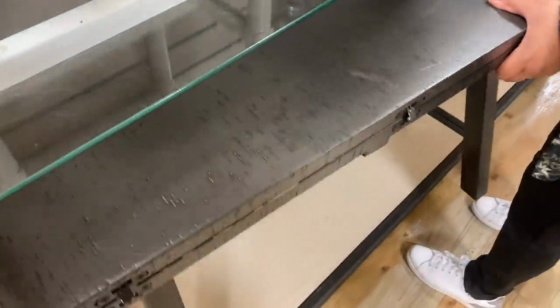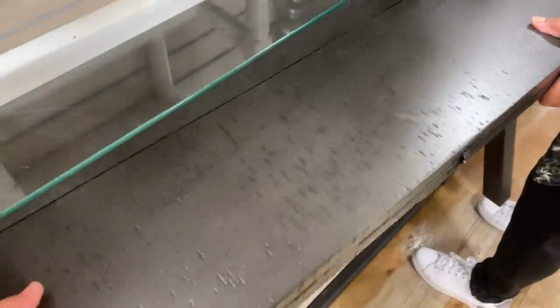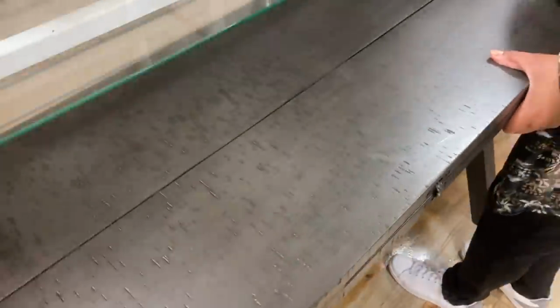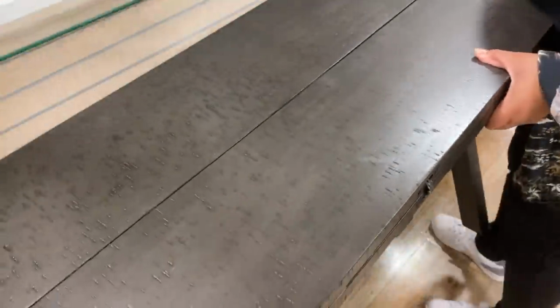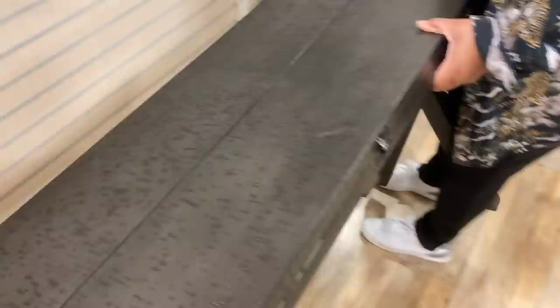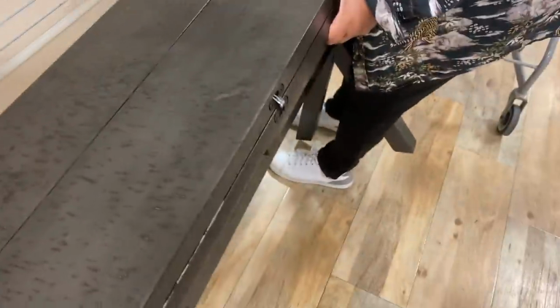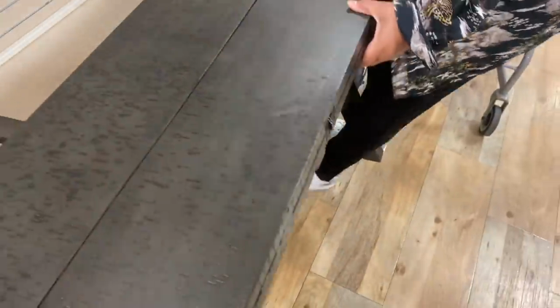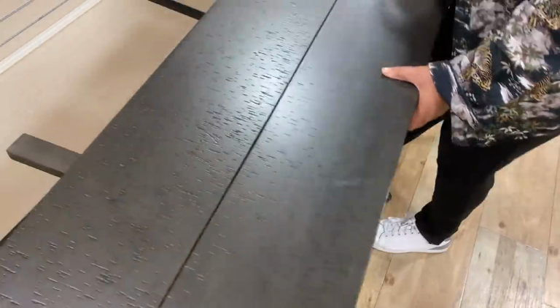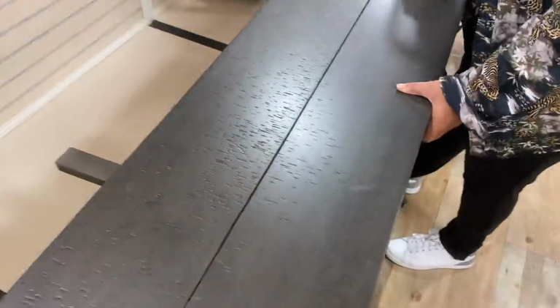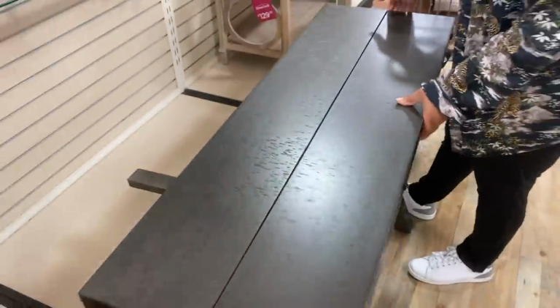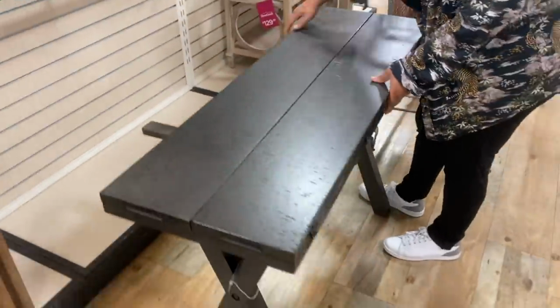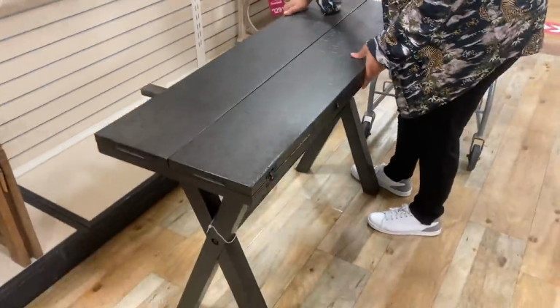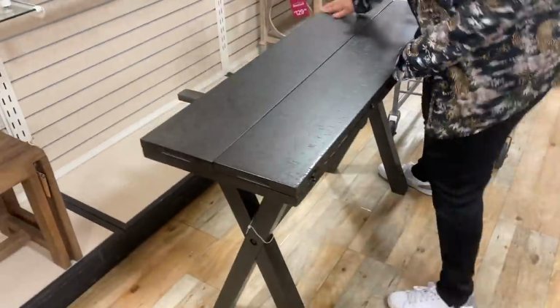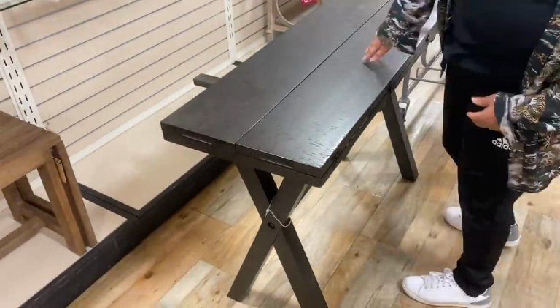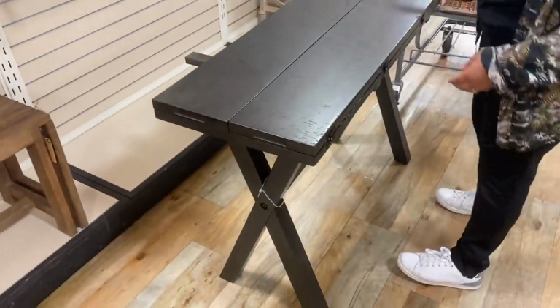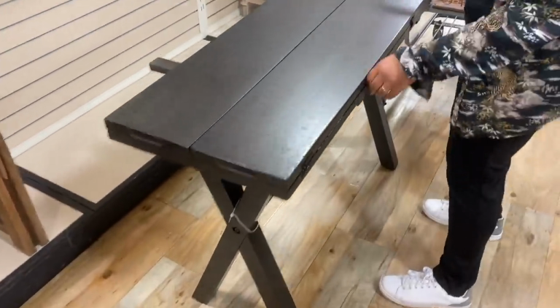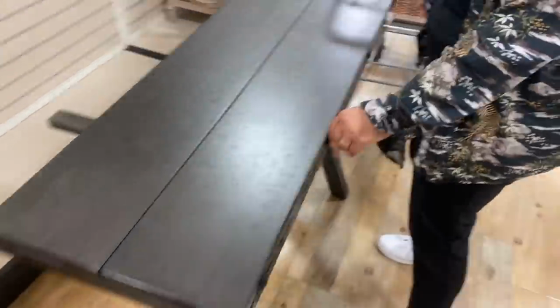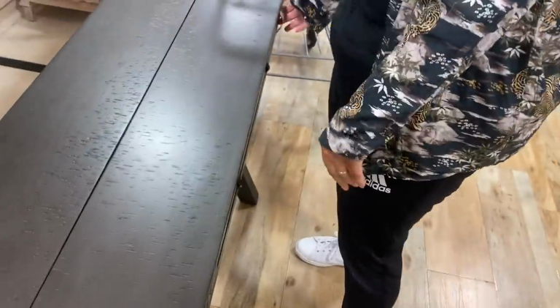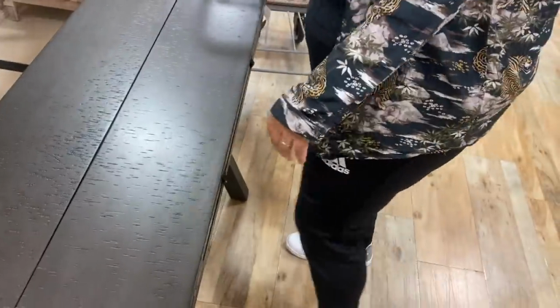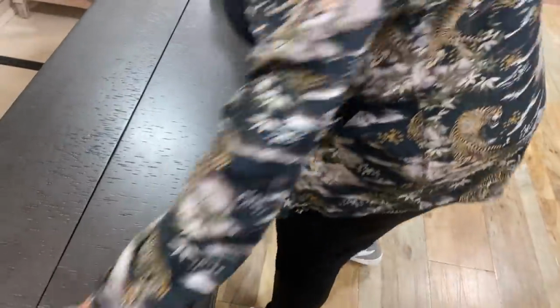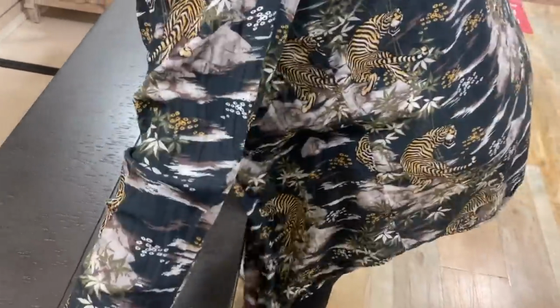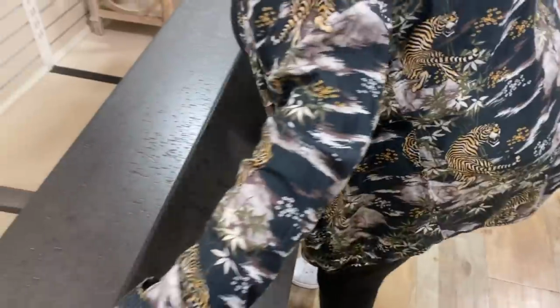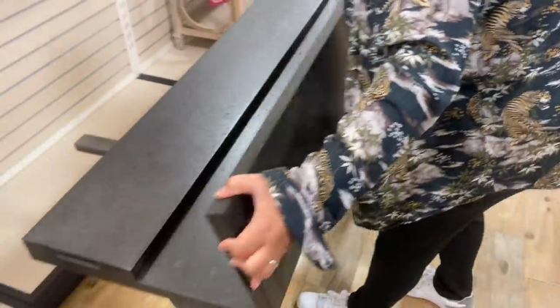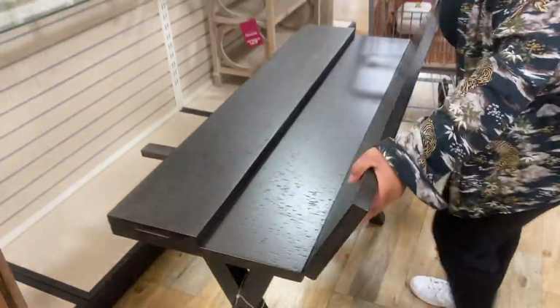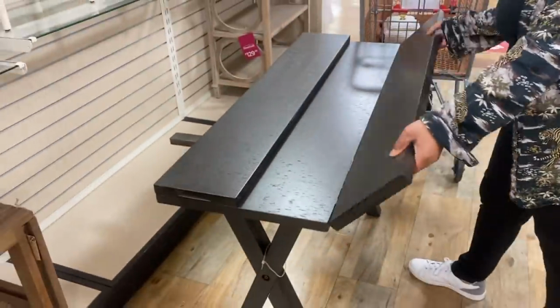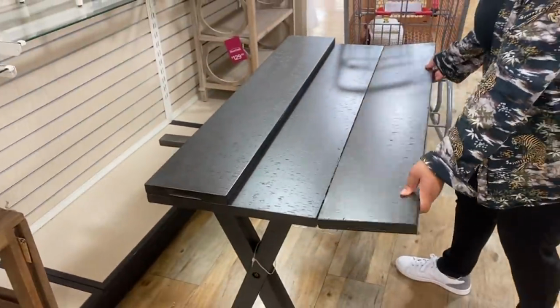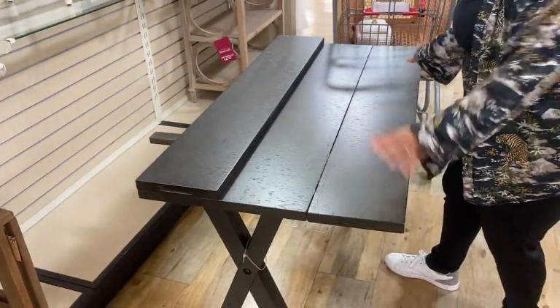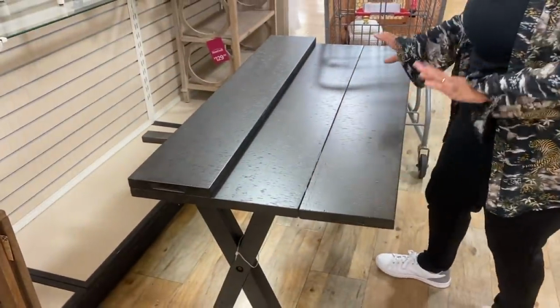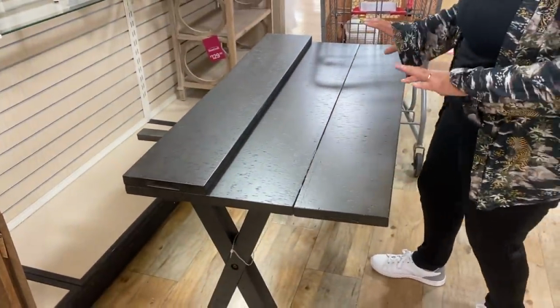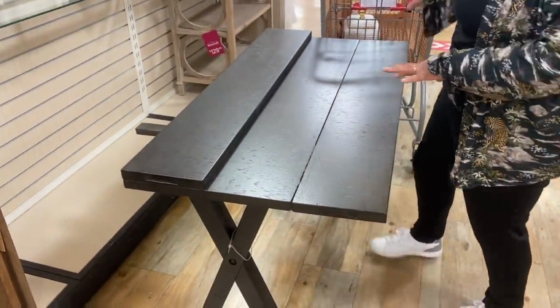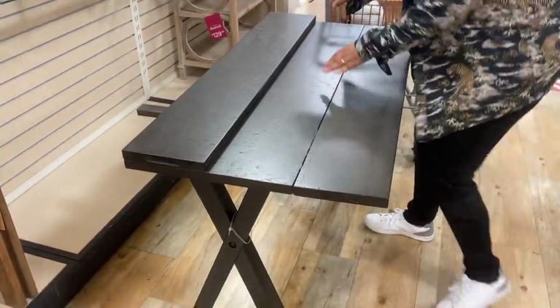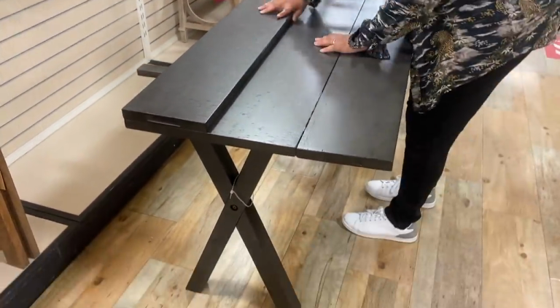Now this table really intrigued me. It would make a really nice console table if you don't mind the clasps that allow it to fold out.